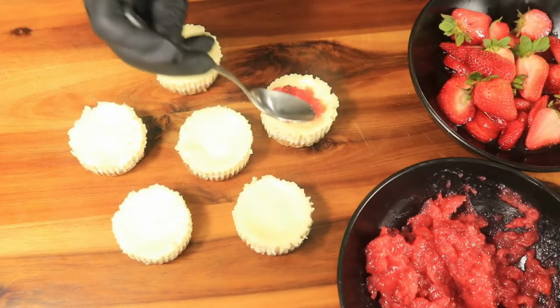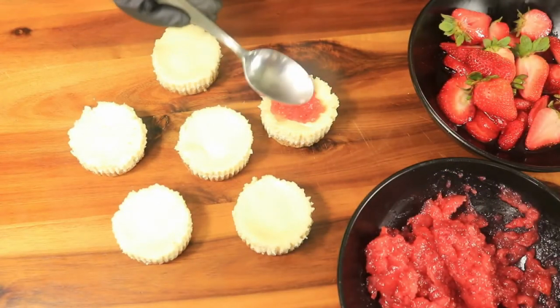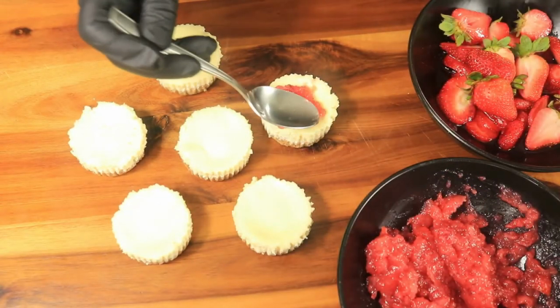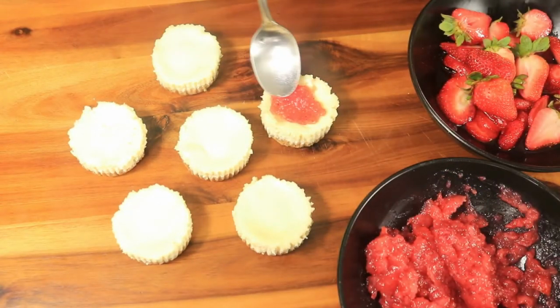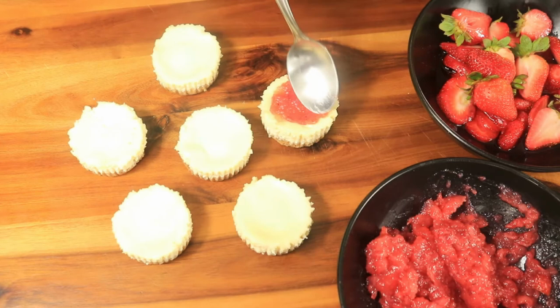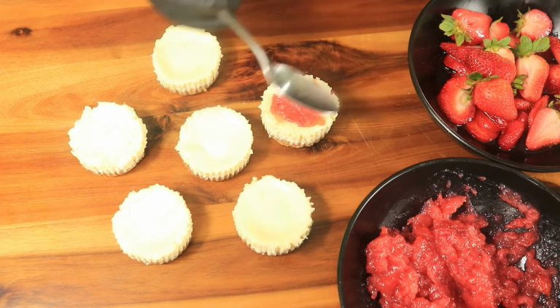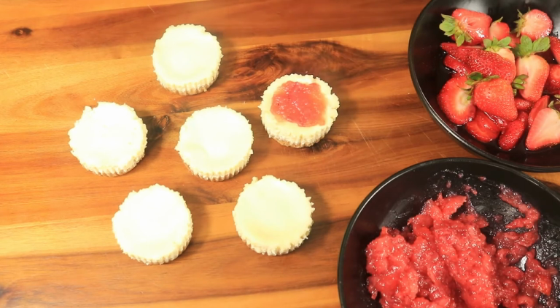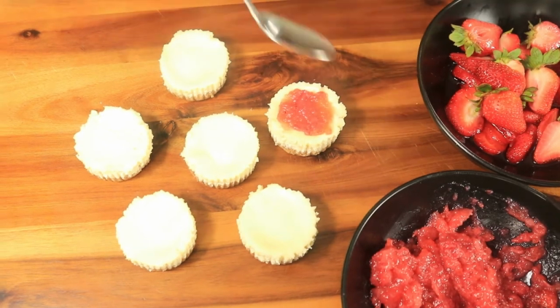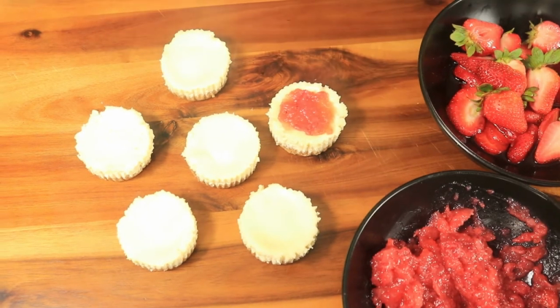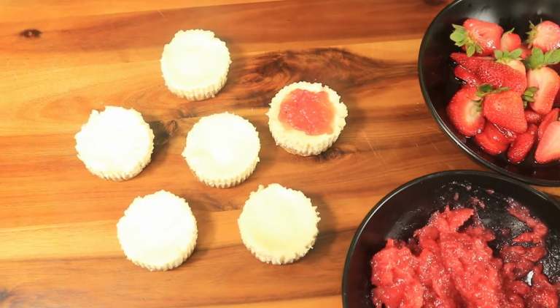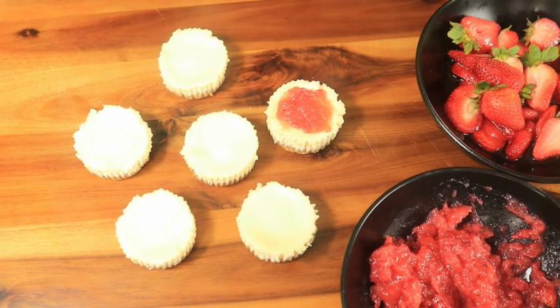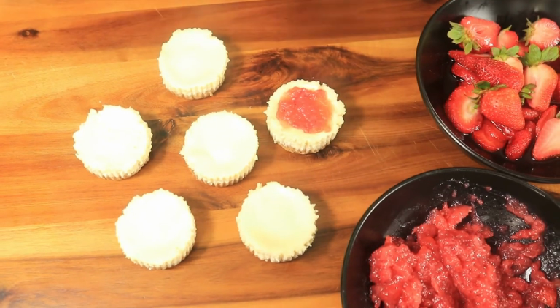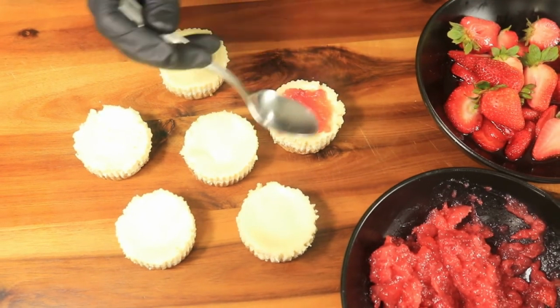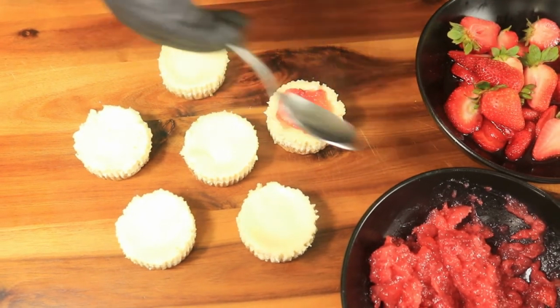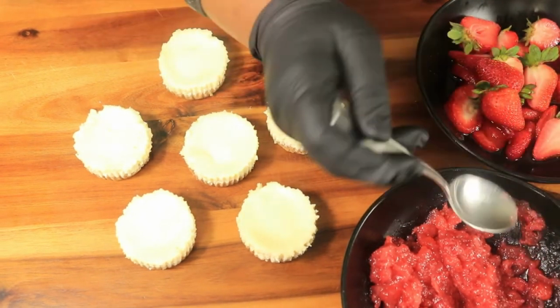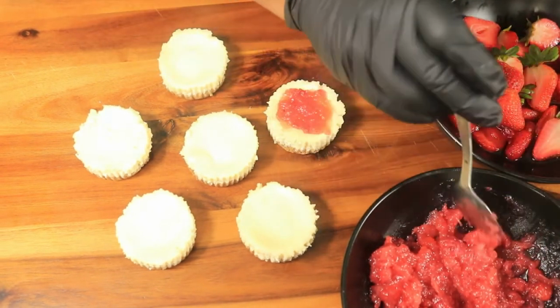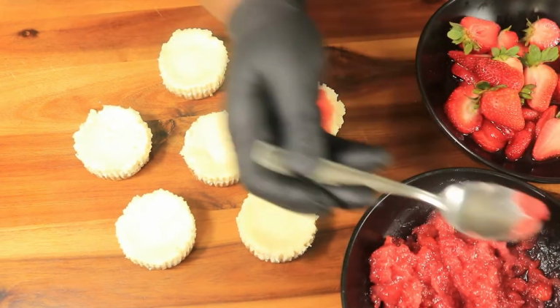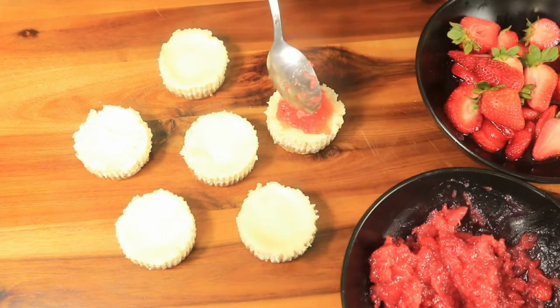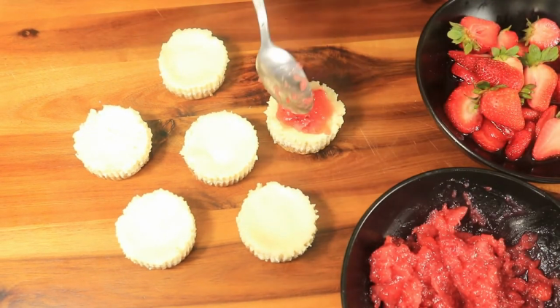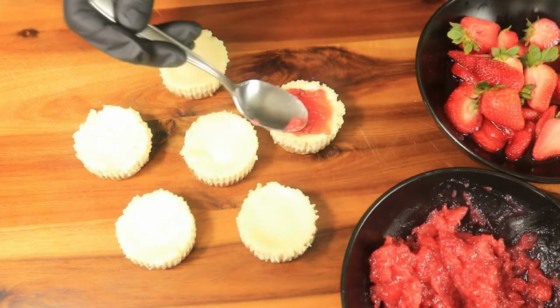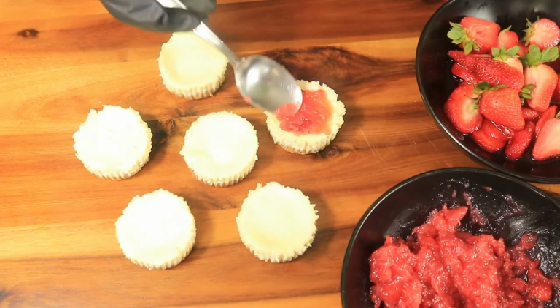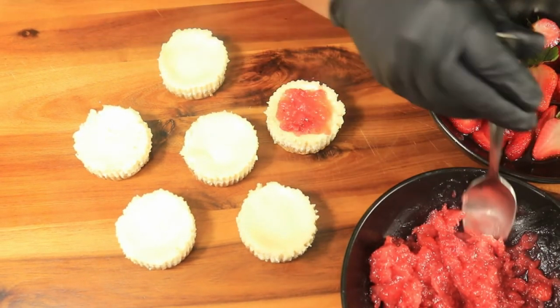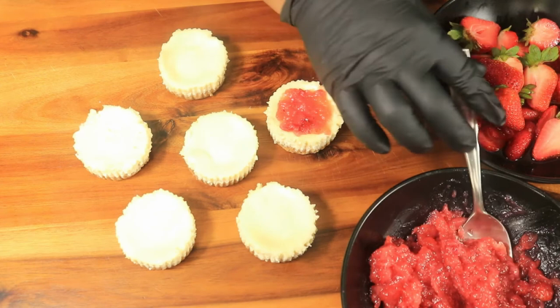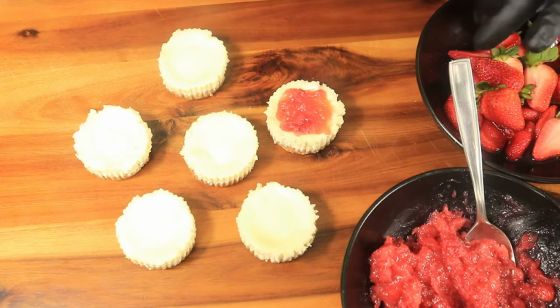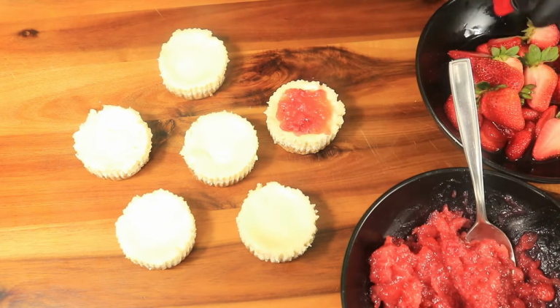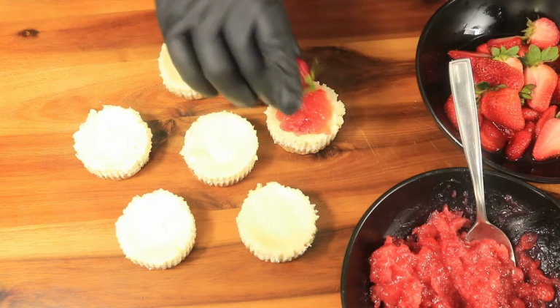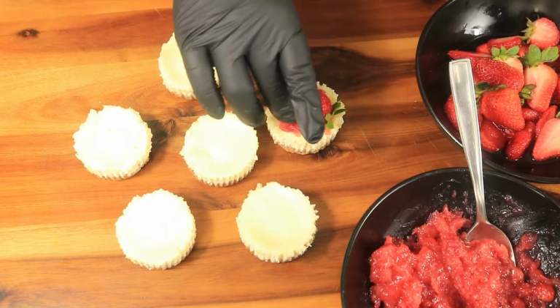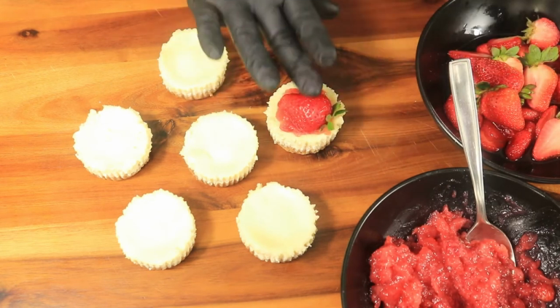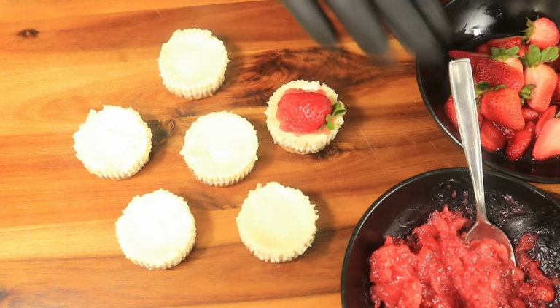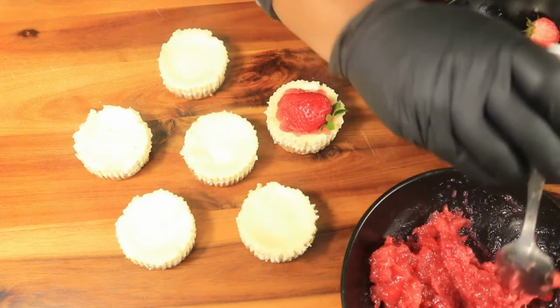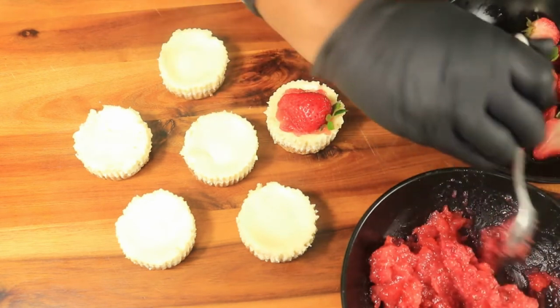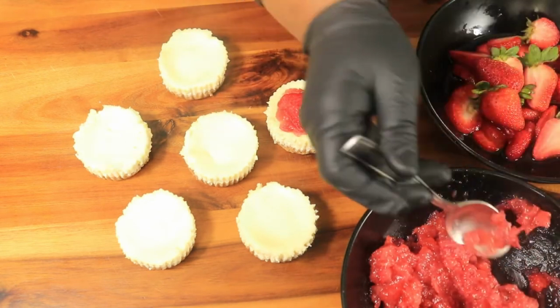Next, I'm going to add my strawberry jam on top of my cheesecakes. Then I'm going to place half of a strawberry on top of the jam and then my cheesecakes will be finished.